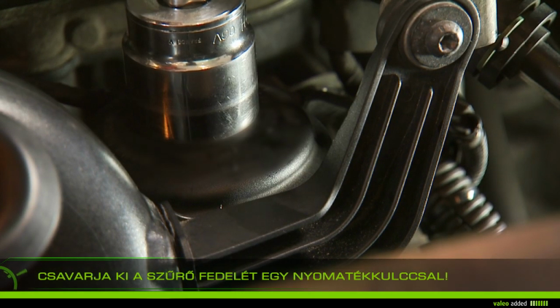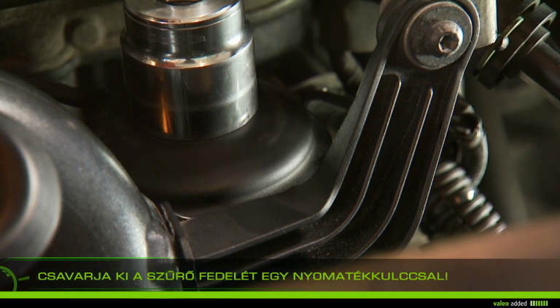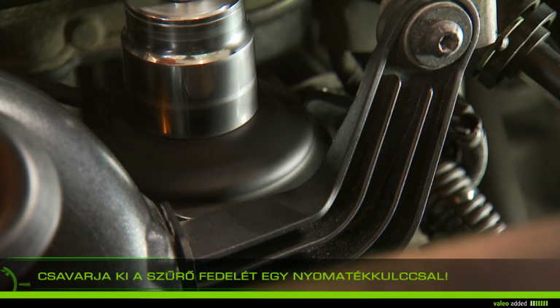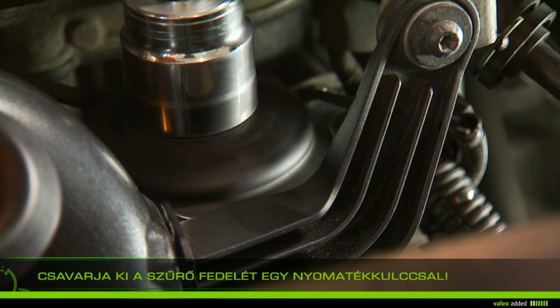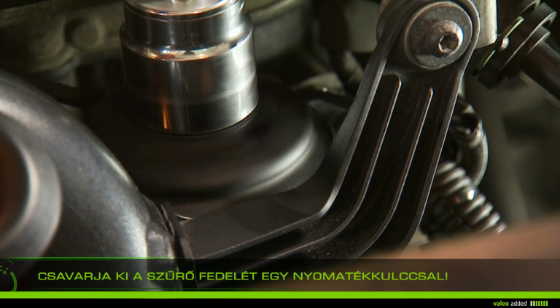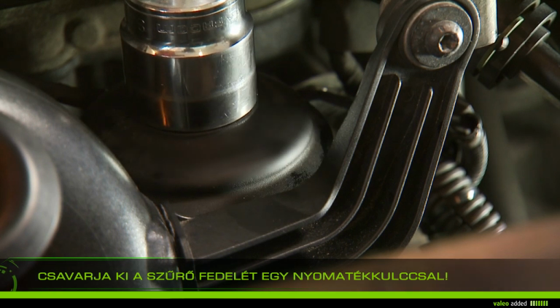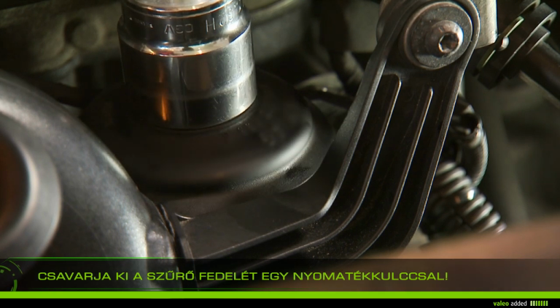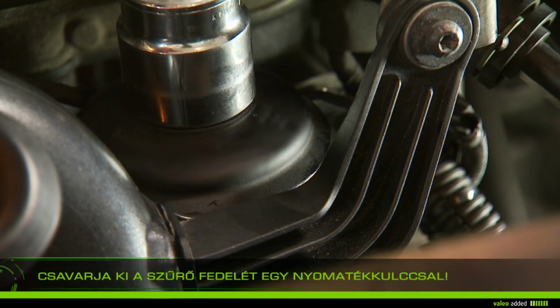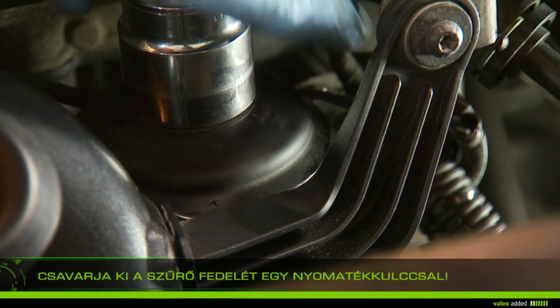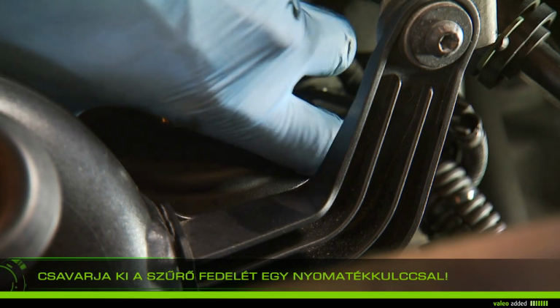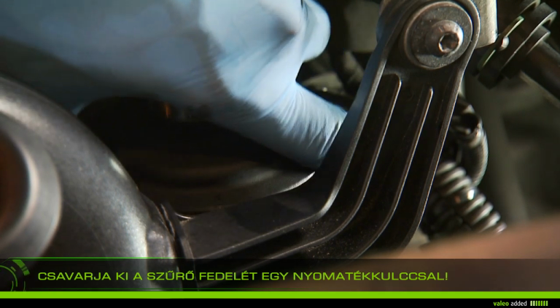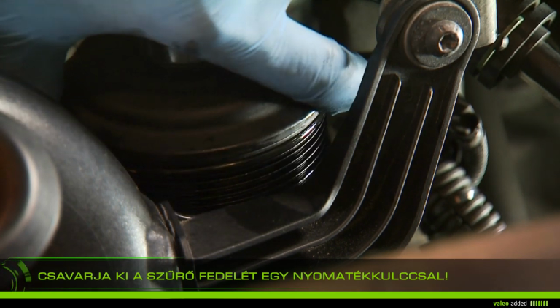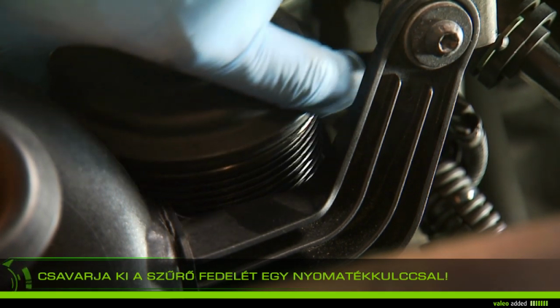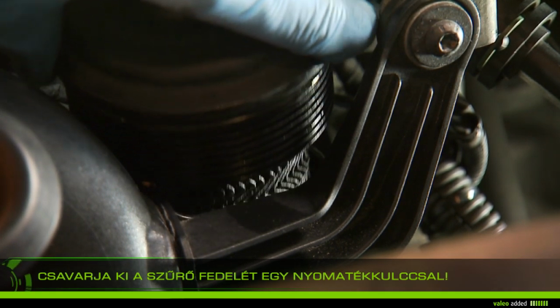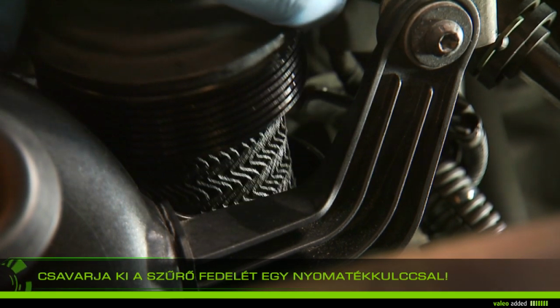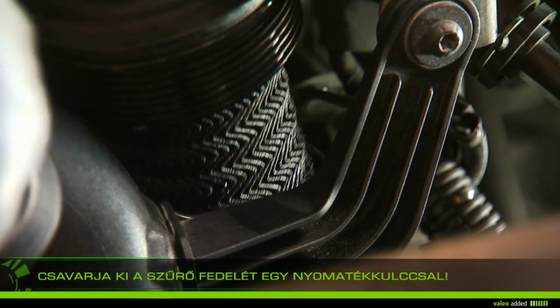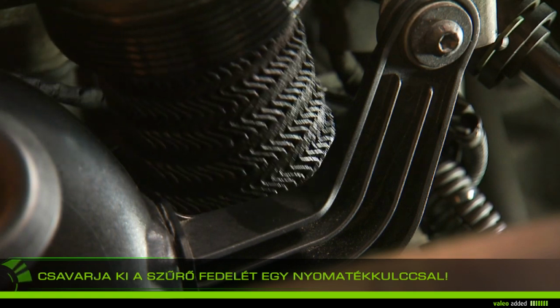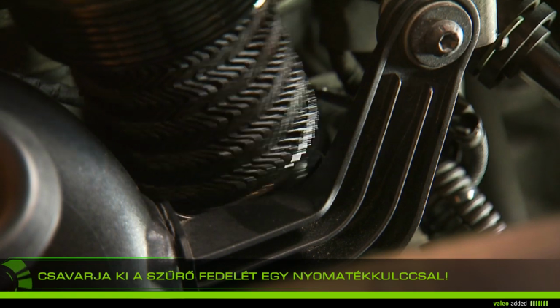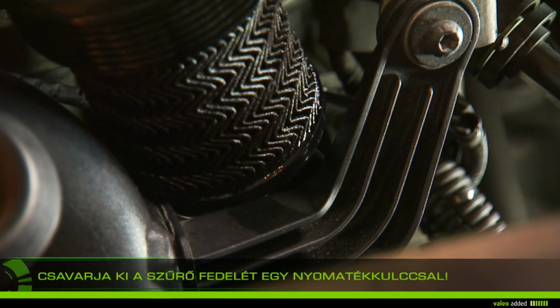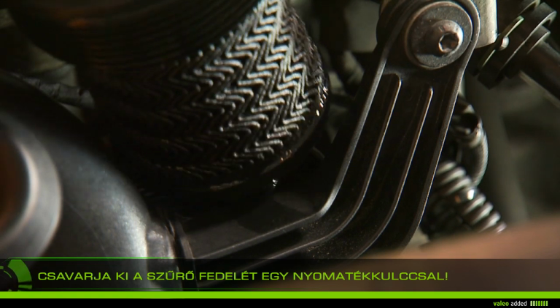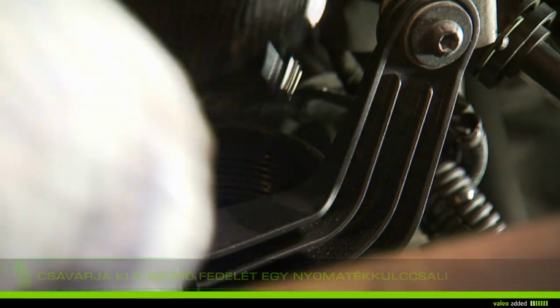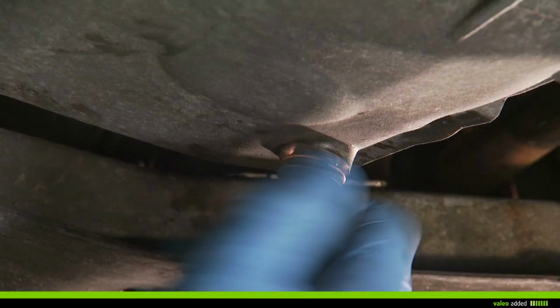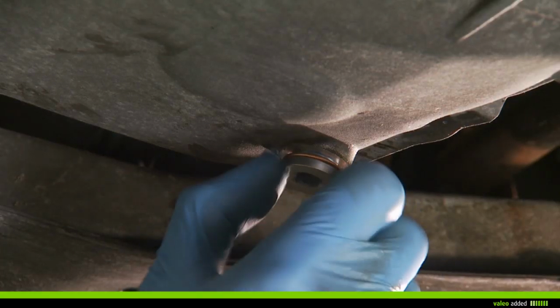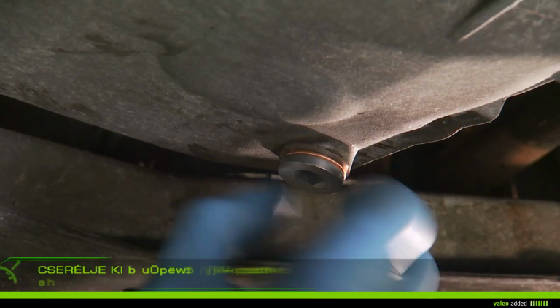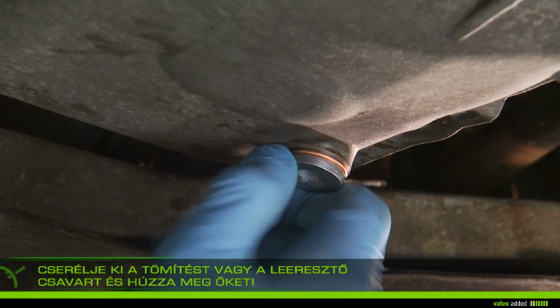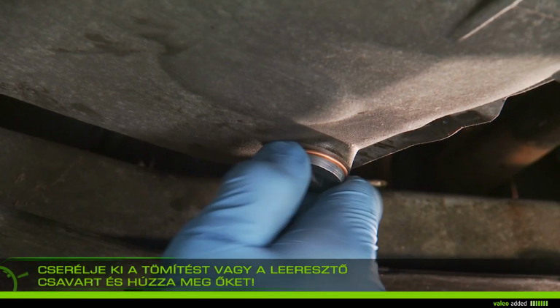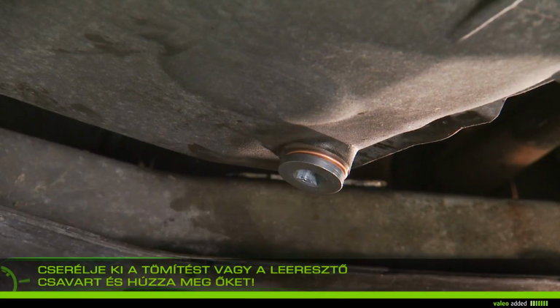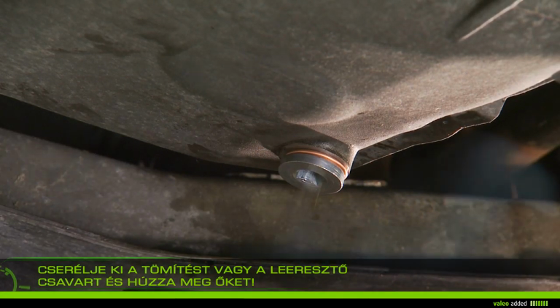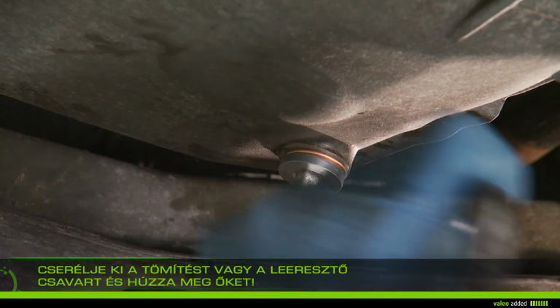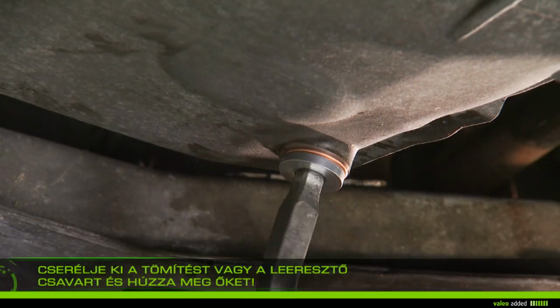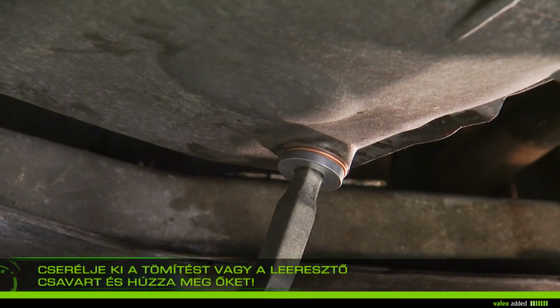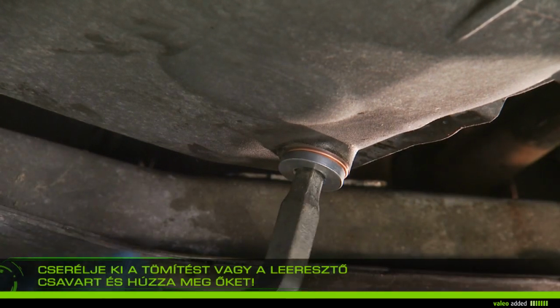Unscrew the filter screw top with the torque wrench and remove it, placing it on the rag to prevent the oil running out. Change the gasket and/or drain plug and tighten the set on the housing.